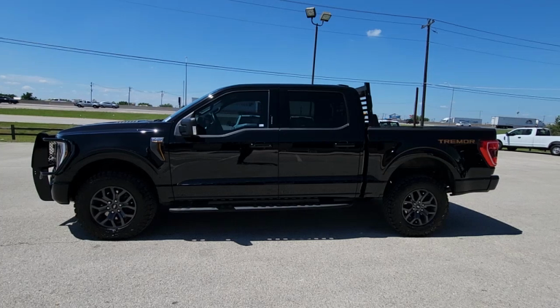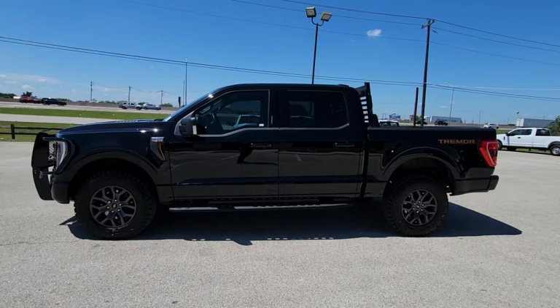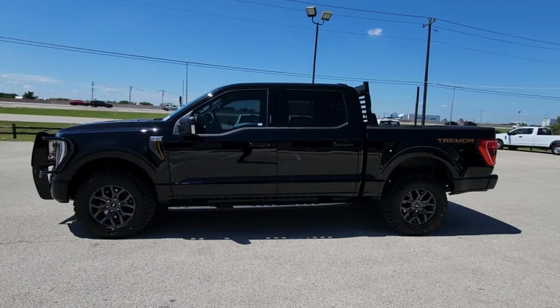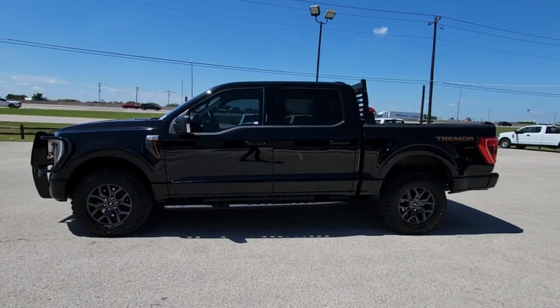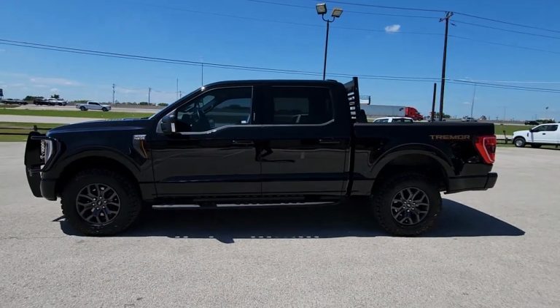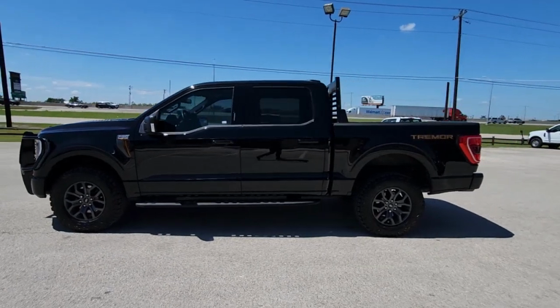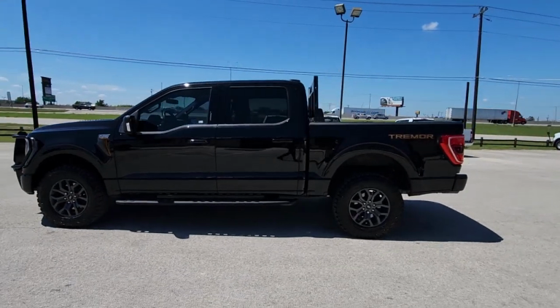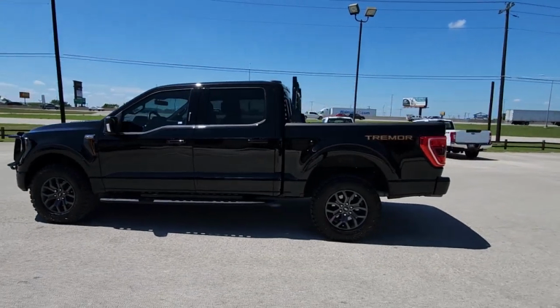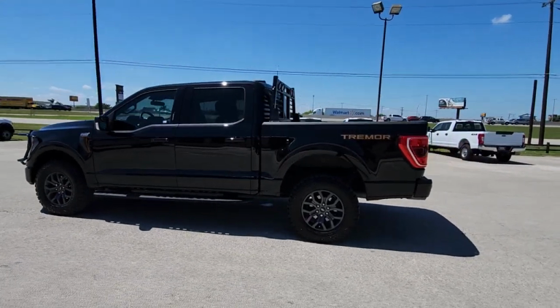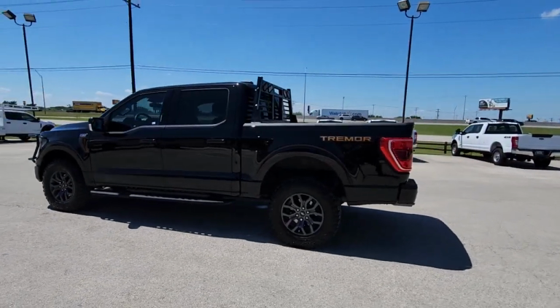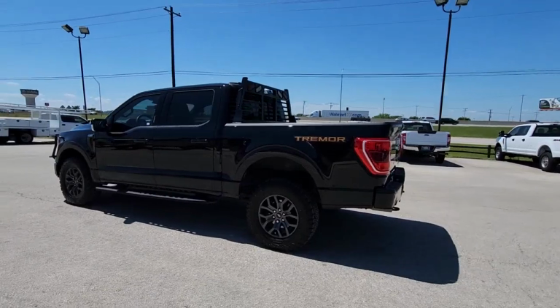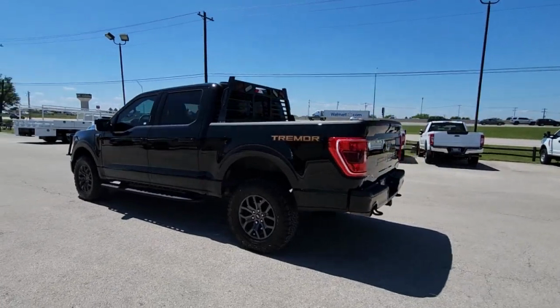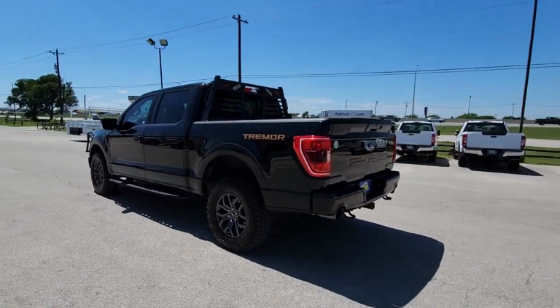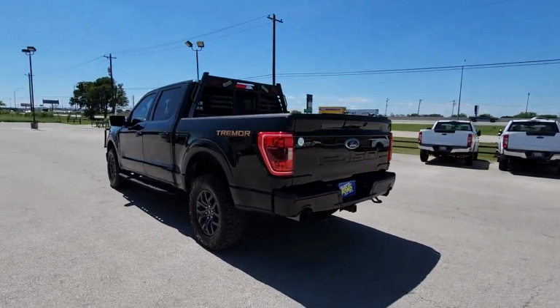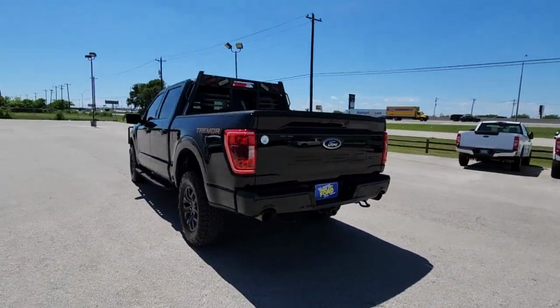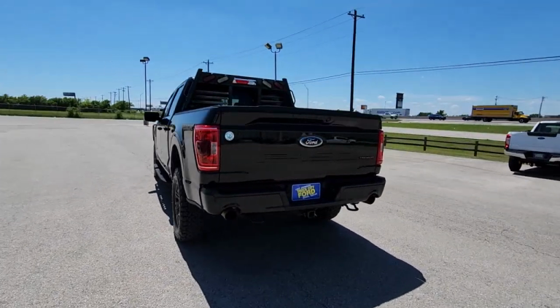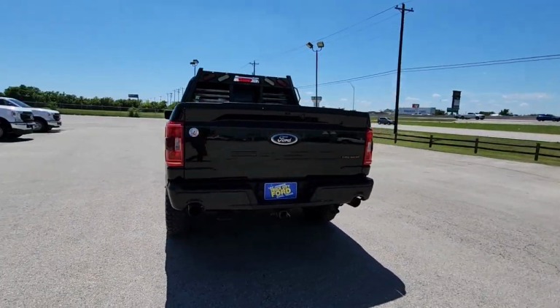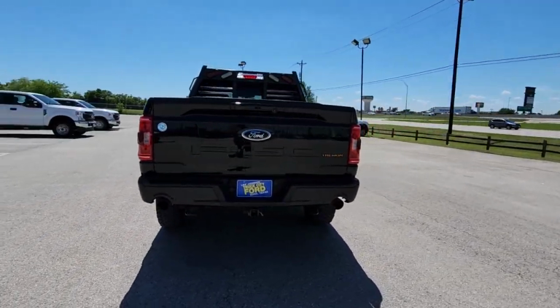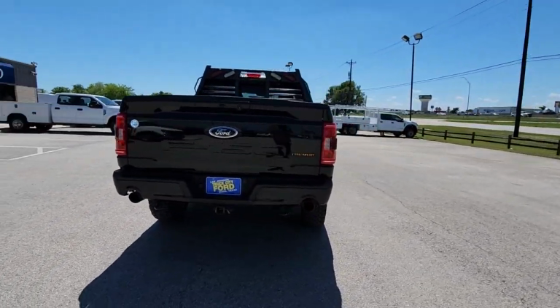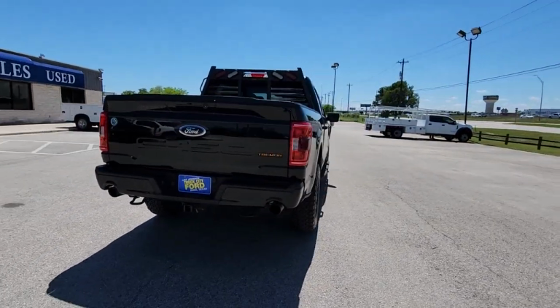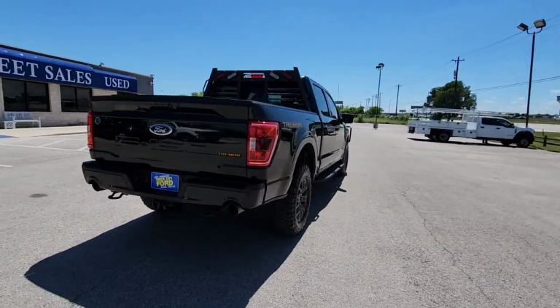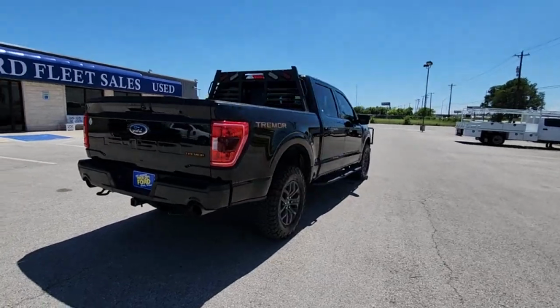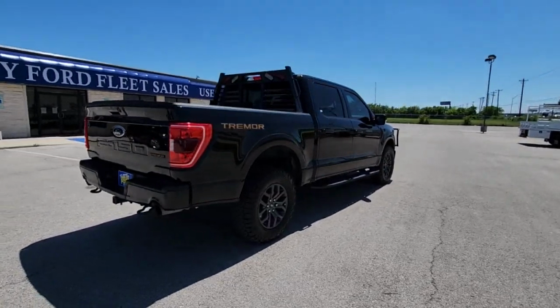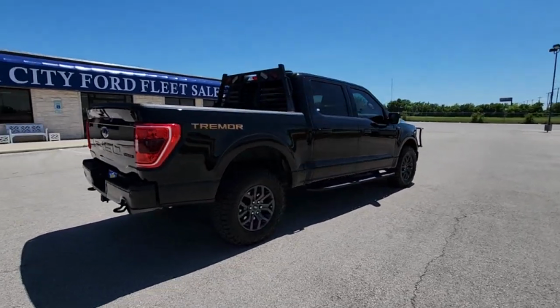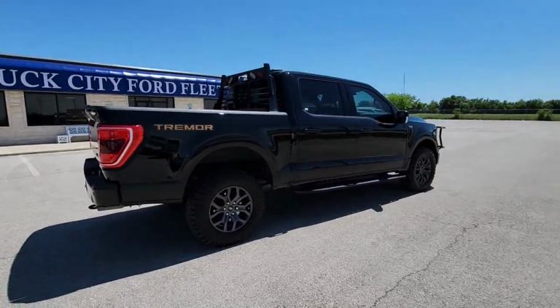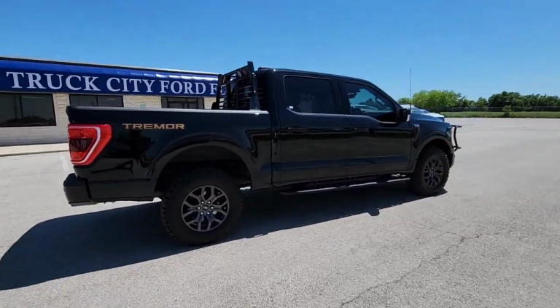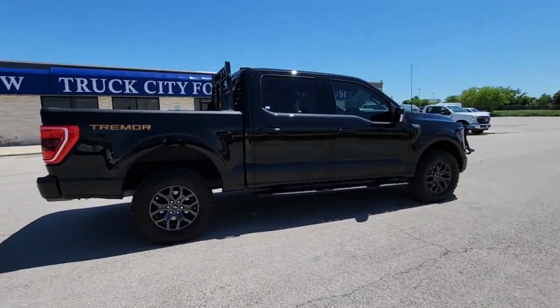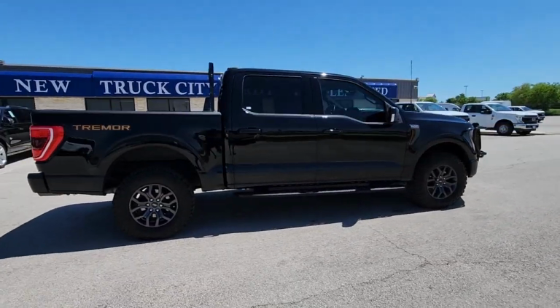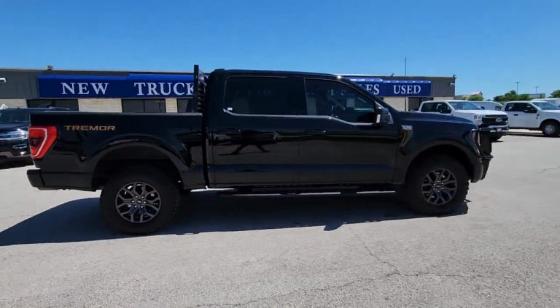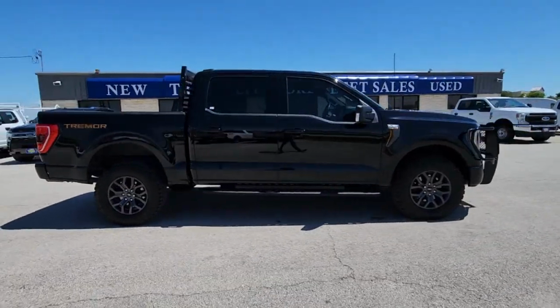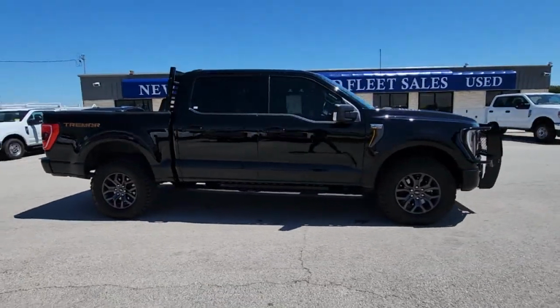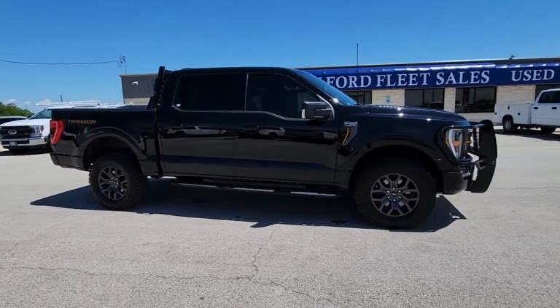Look no further than the 2021 Ford F-150. With less than 60,000 miles on the odometer, this vehicle provides excellent value. This rugged F-150 is ready for work, off-roading, or a little R&R.